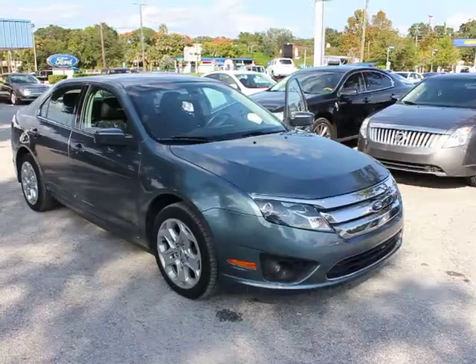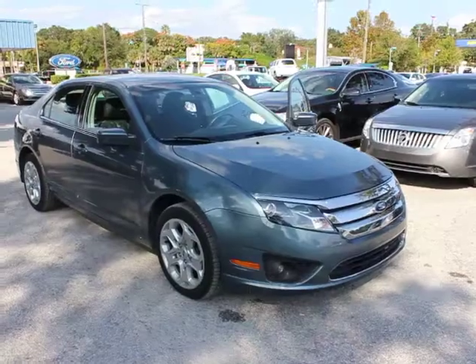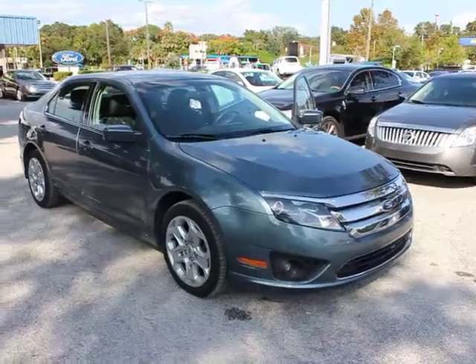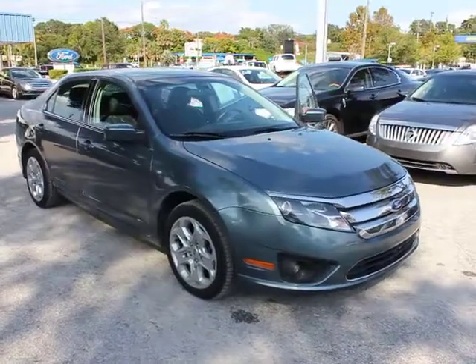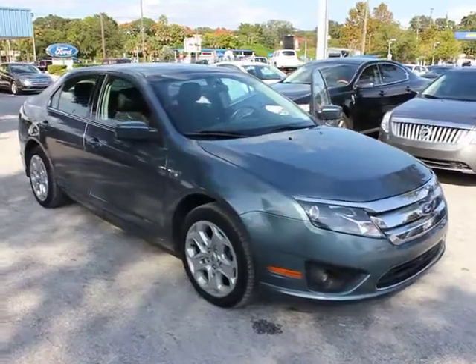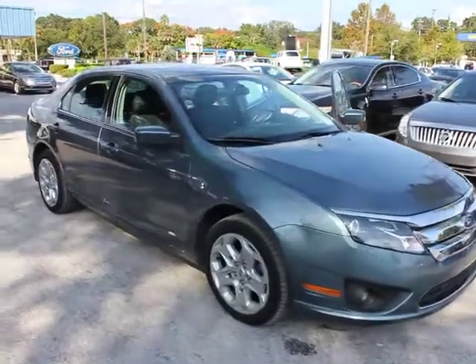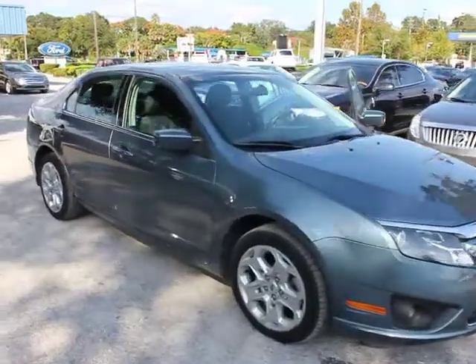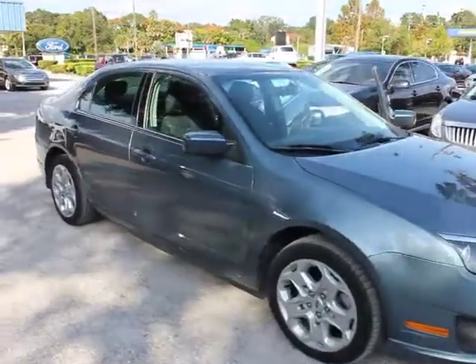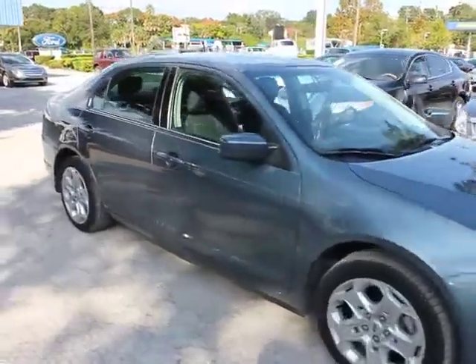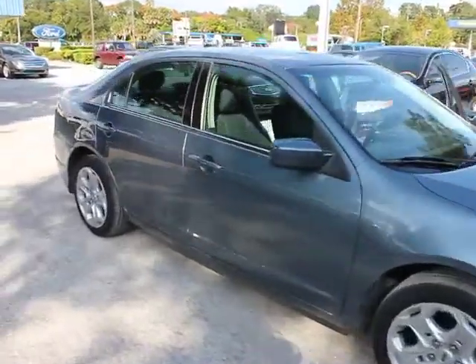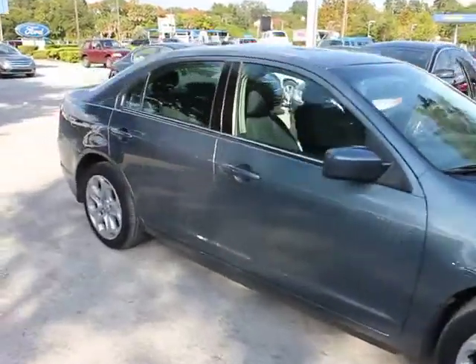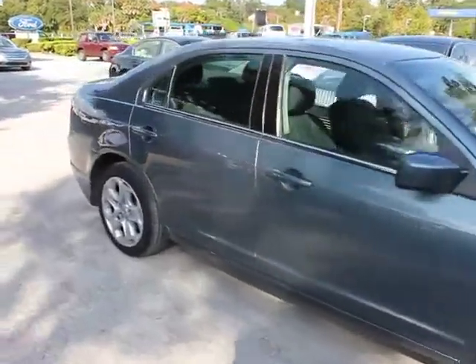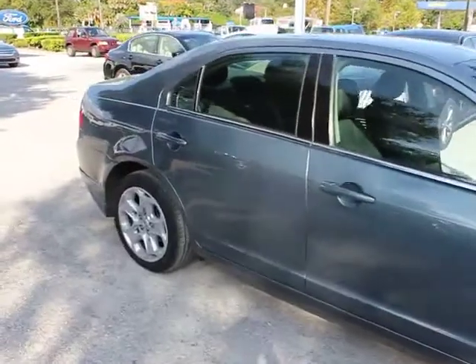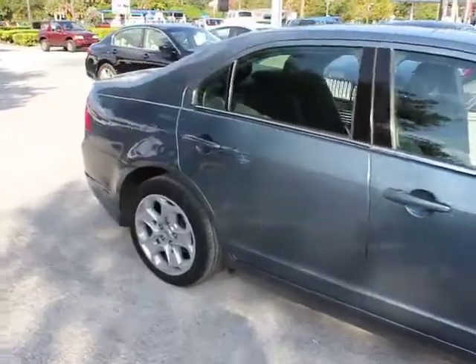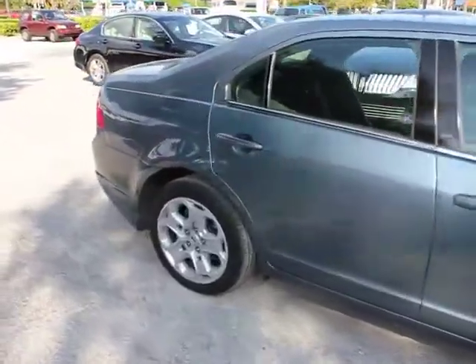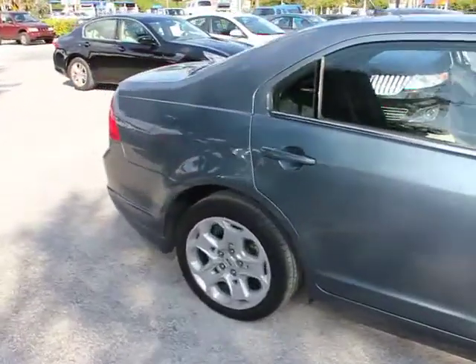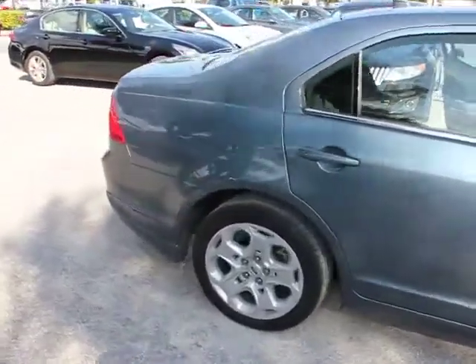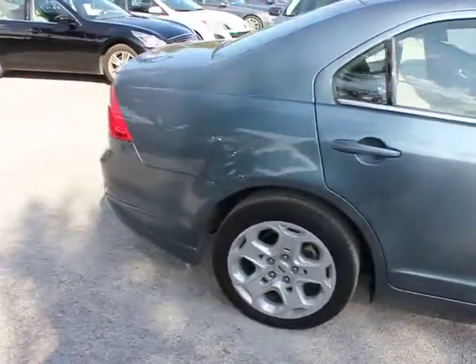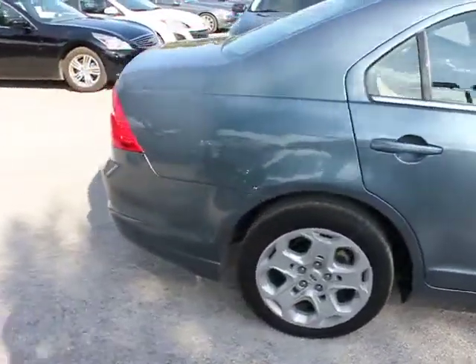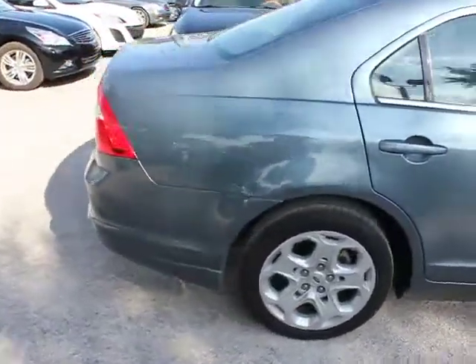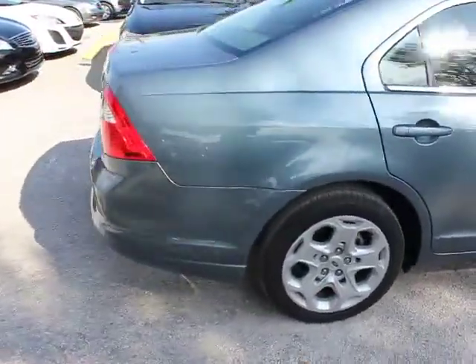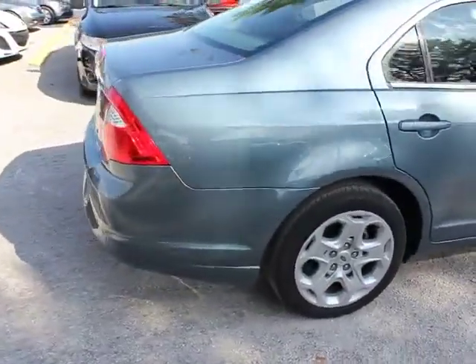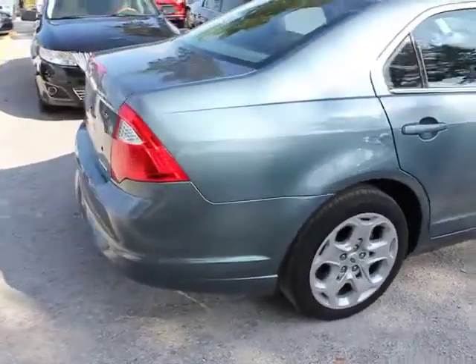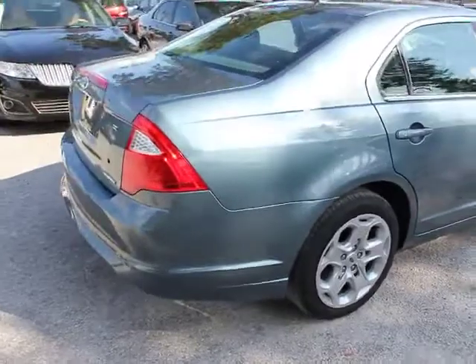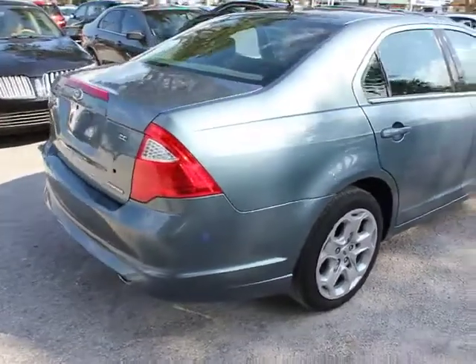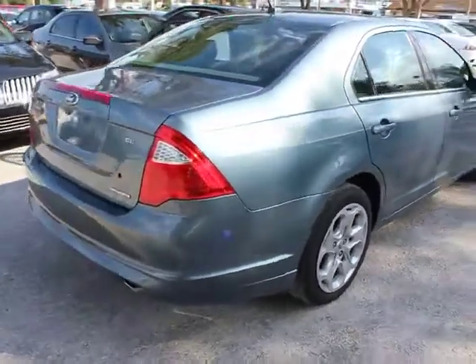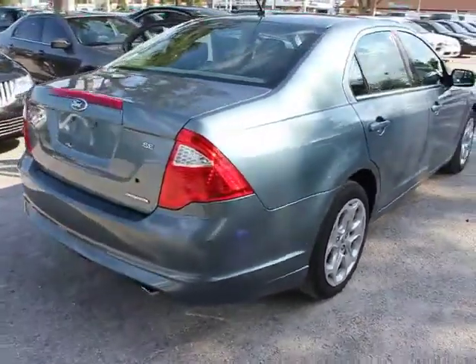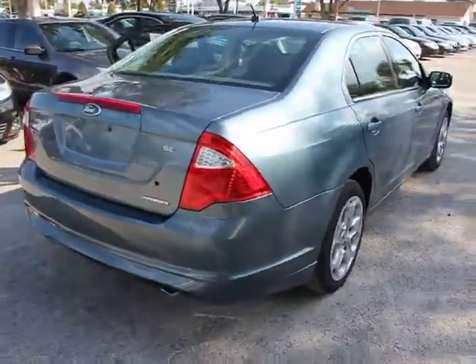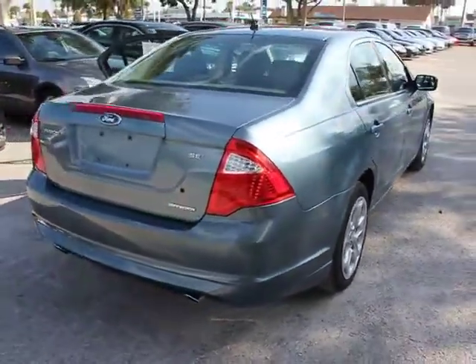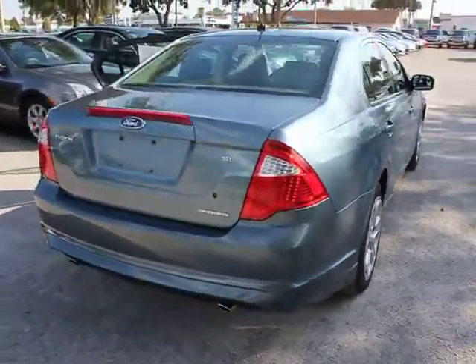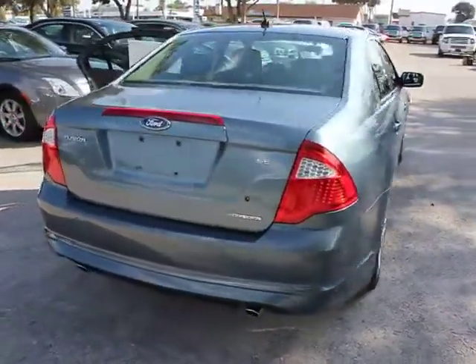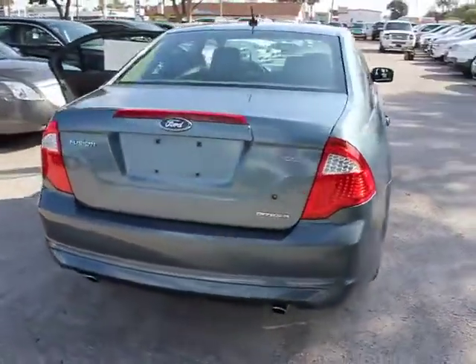2011 Fusion. You can have both impressive power and great economy in a Fusion, priced below $20,000. This vehicle has less than 35,000 miles. Here are some of this vehicle's great options.